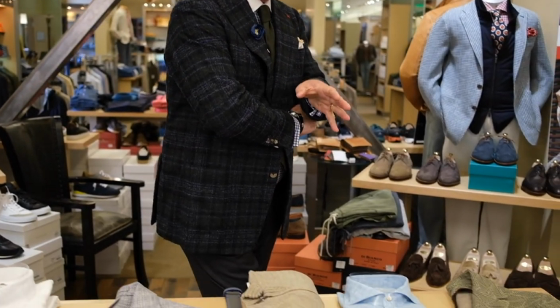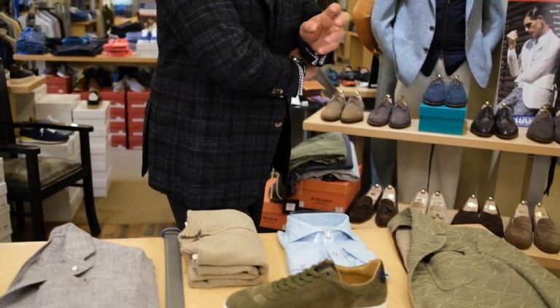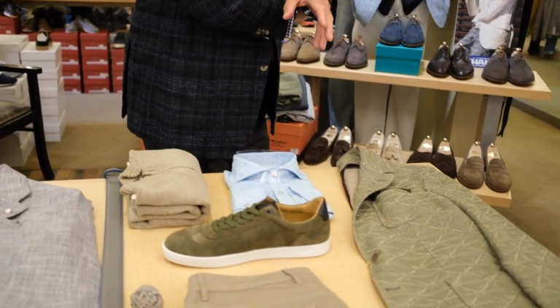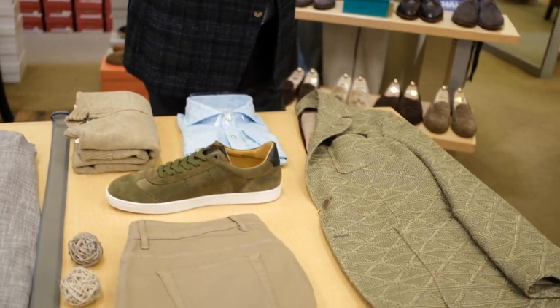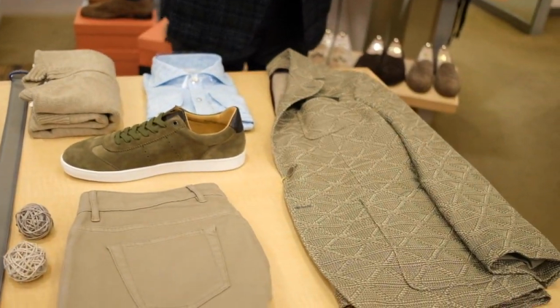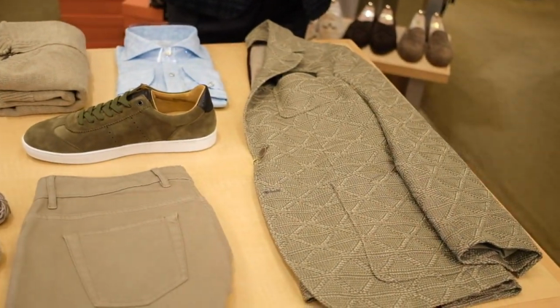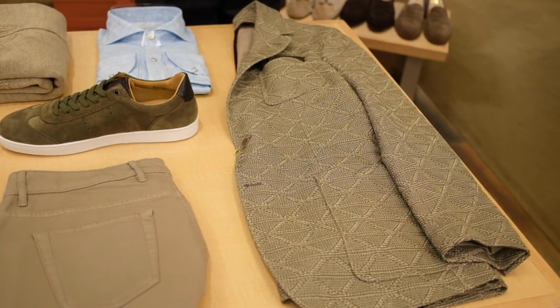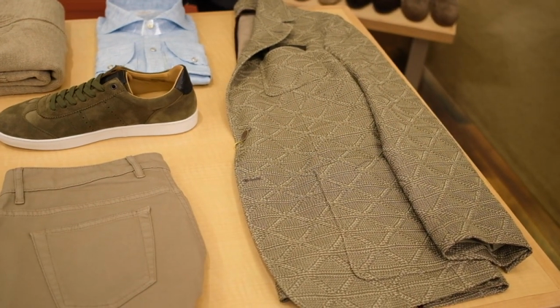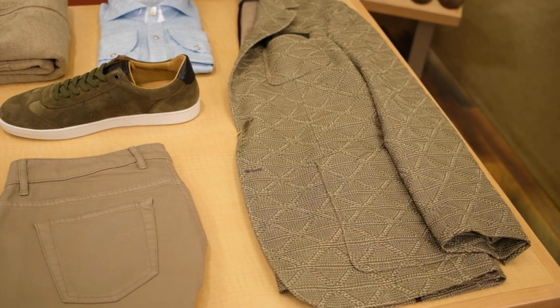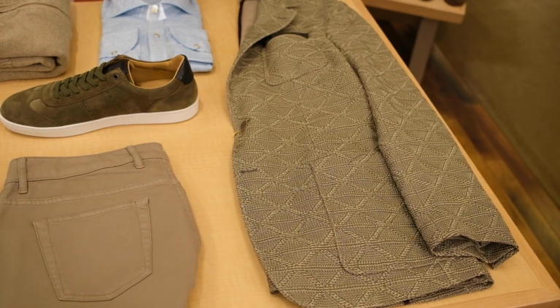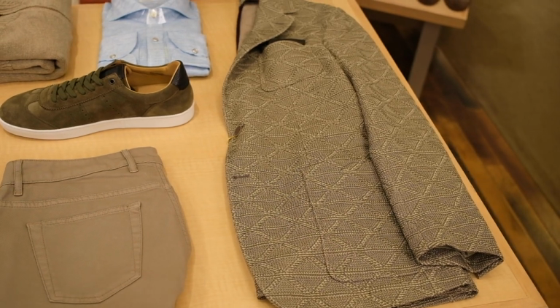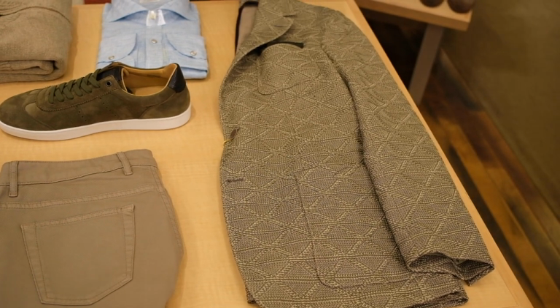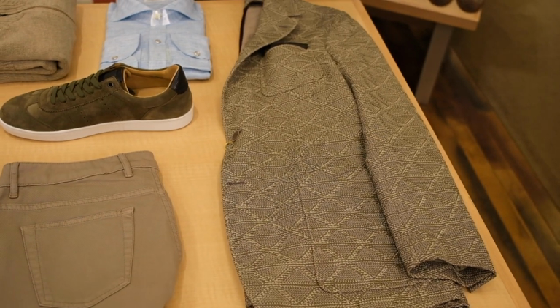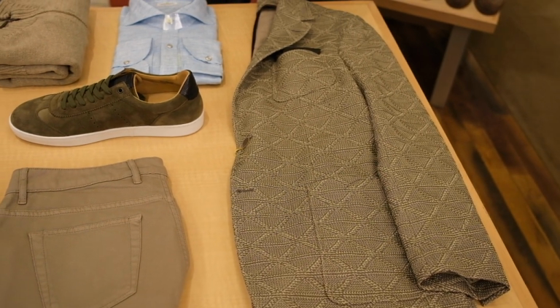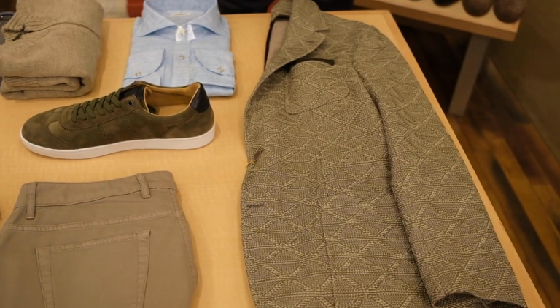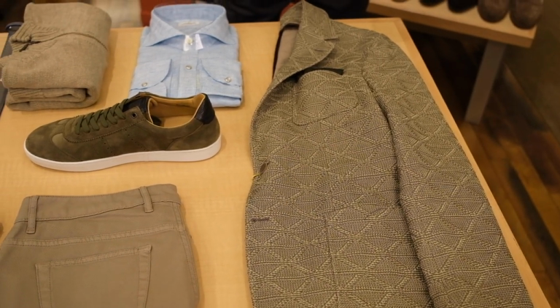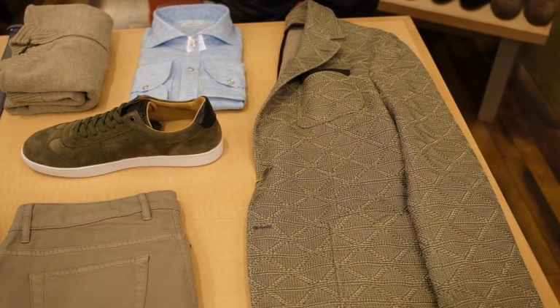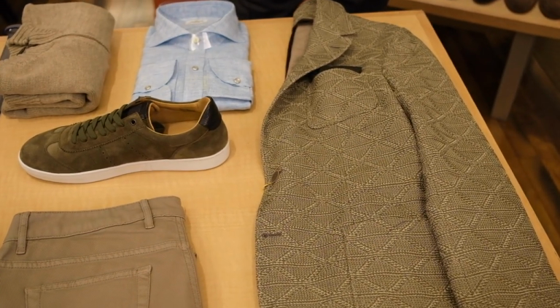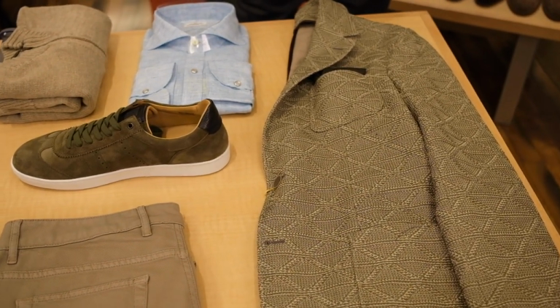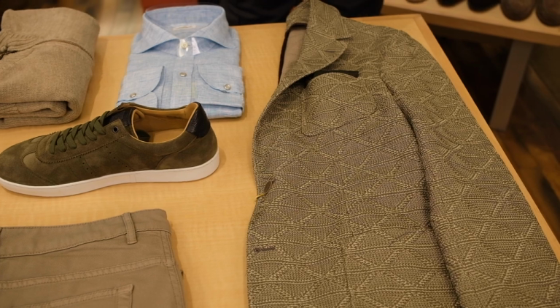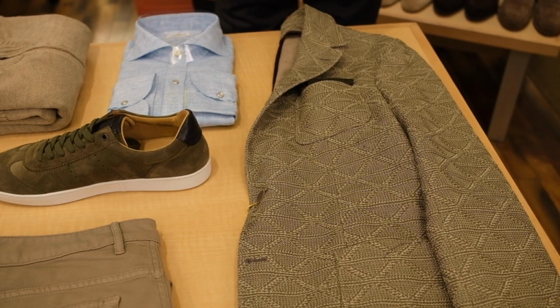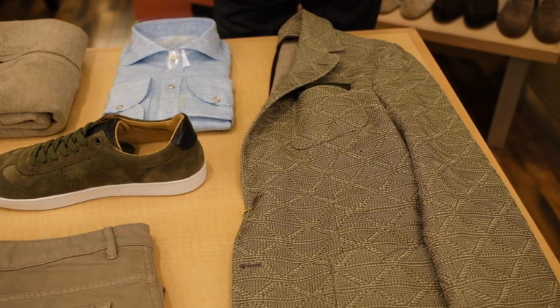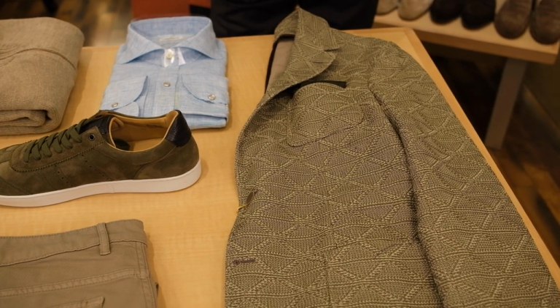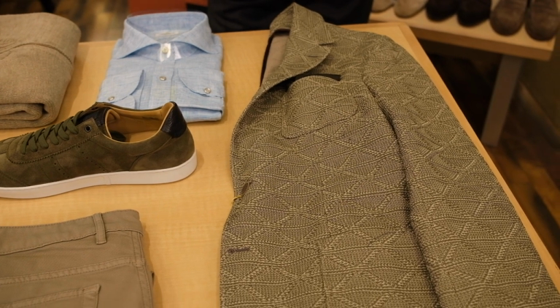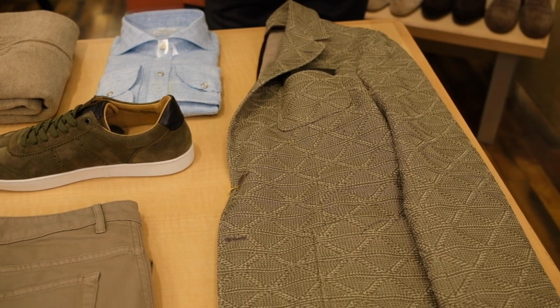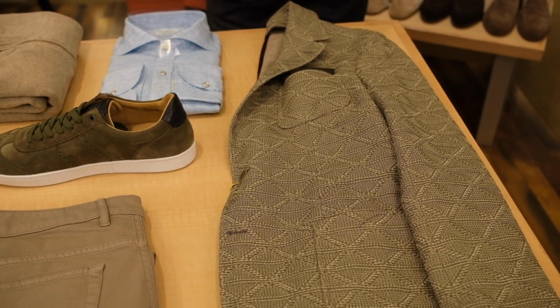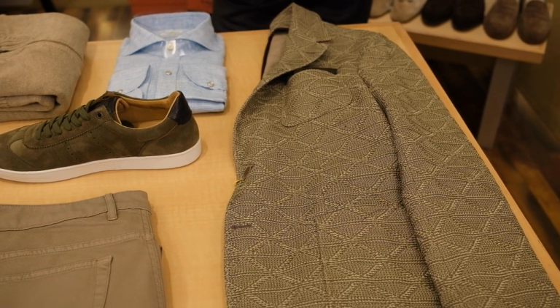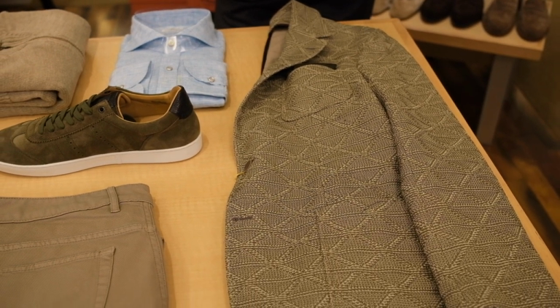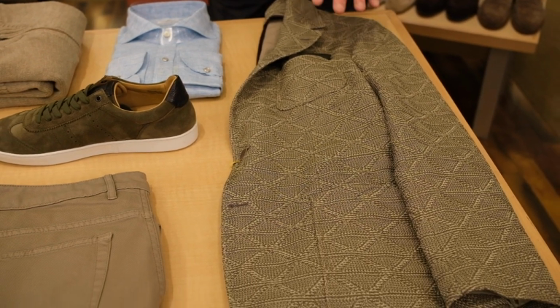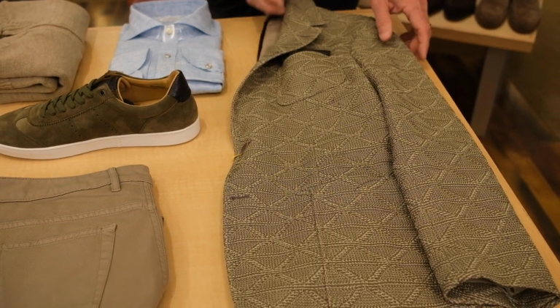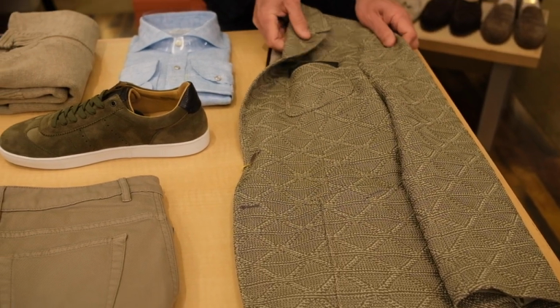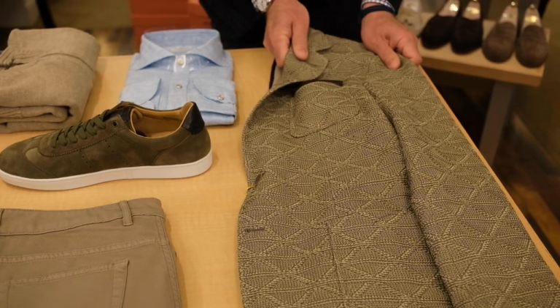Super modern, brand new. Let's take a look at it — it's a celery colored jacket. How about this? Wear it with a Henley, wear it with a t-shirt, crew neck sweater, v-neck. It's really interesting. I love this beautiful knit.